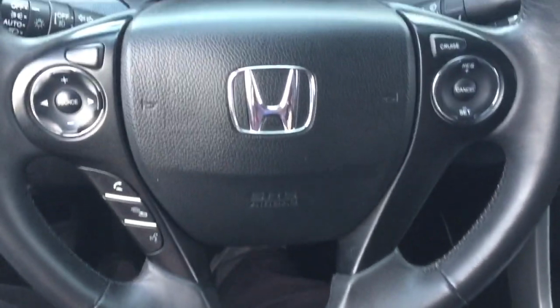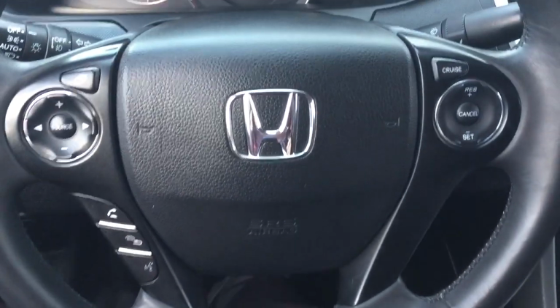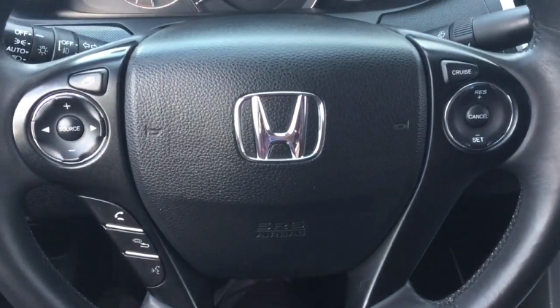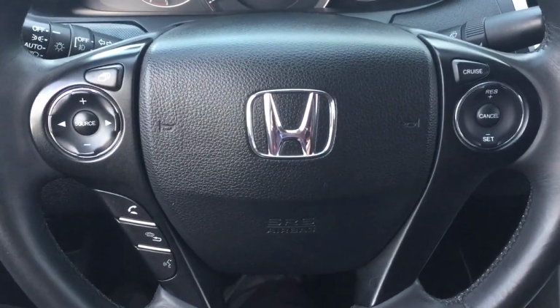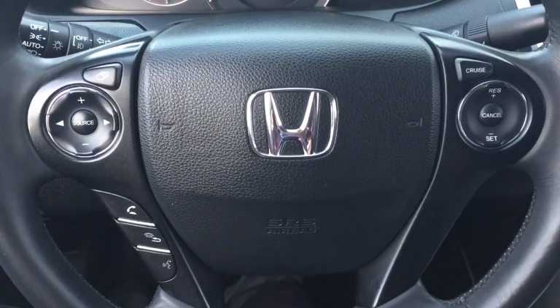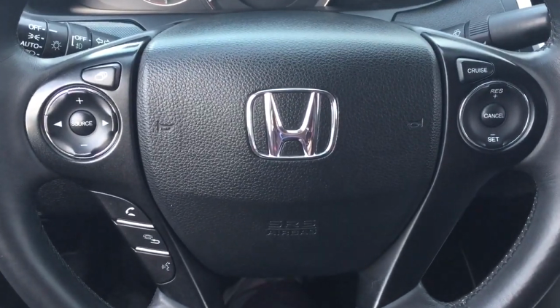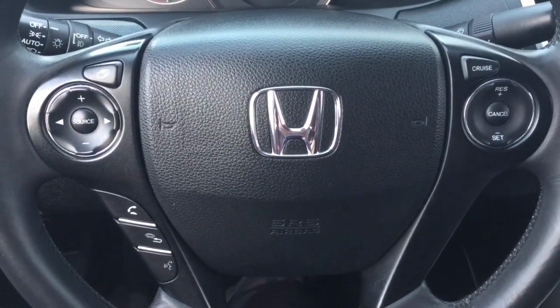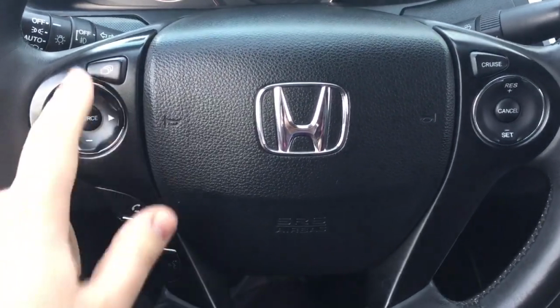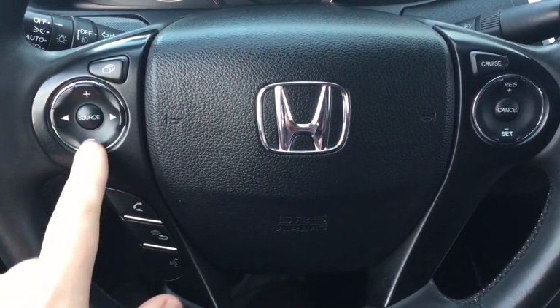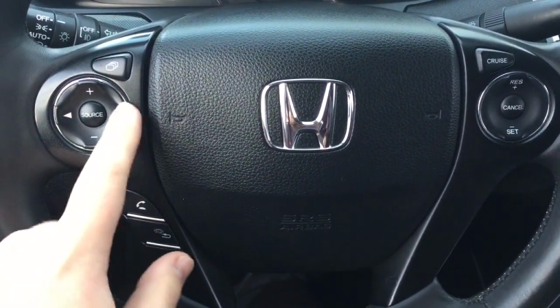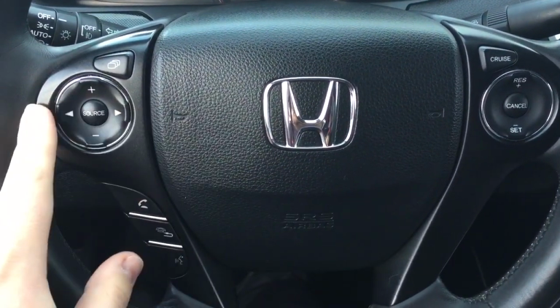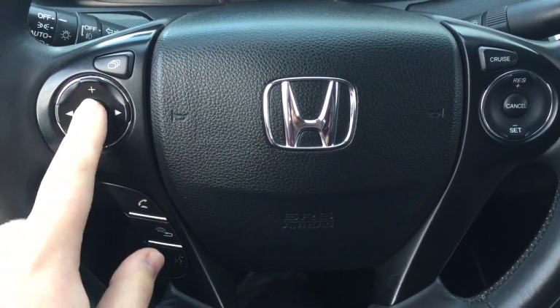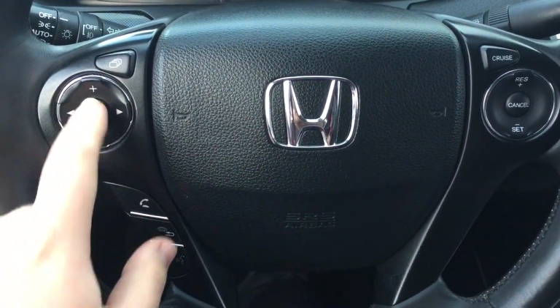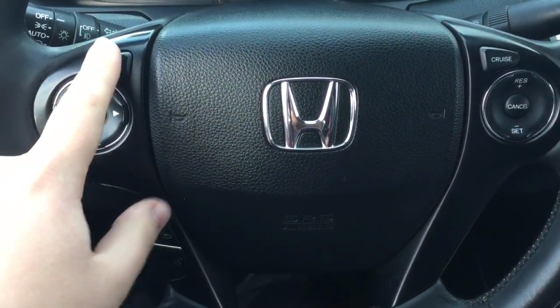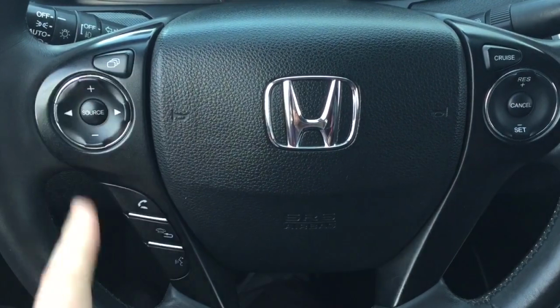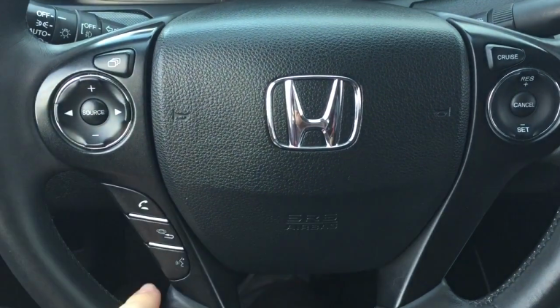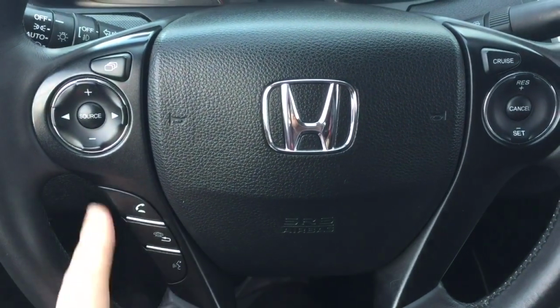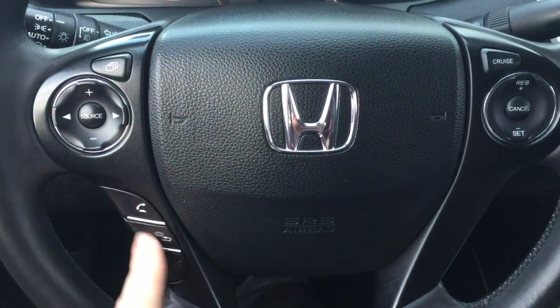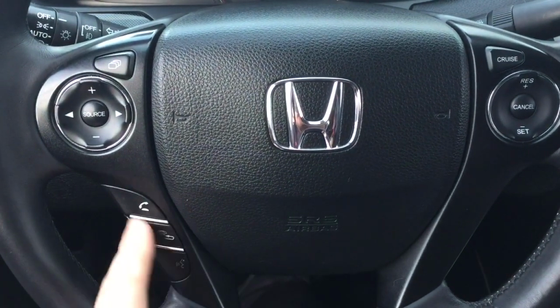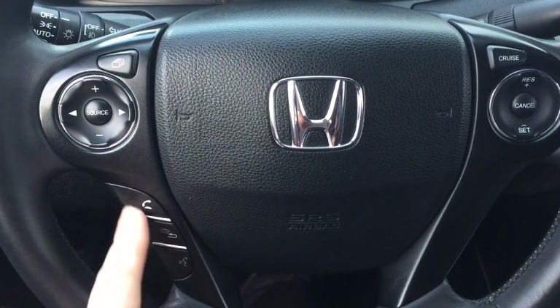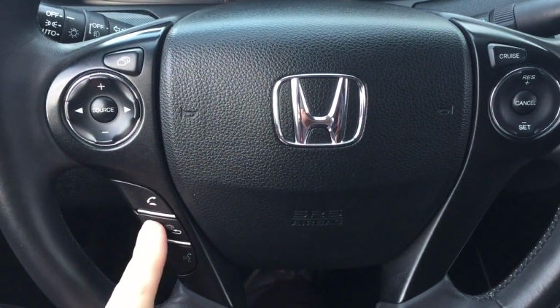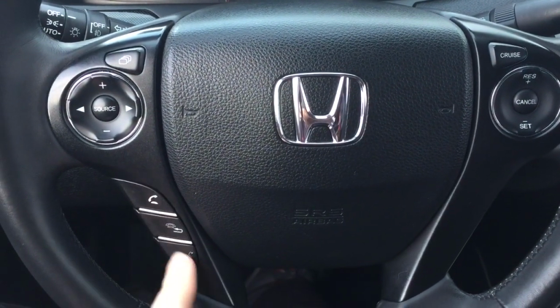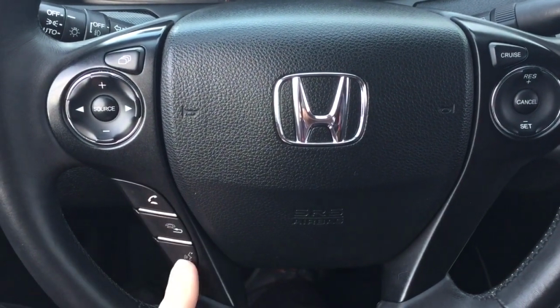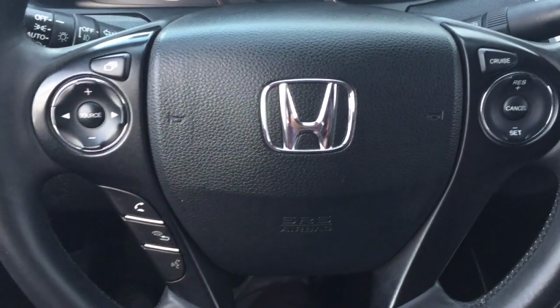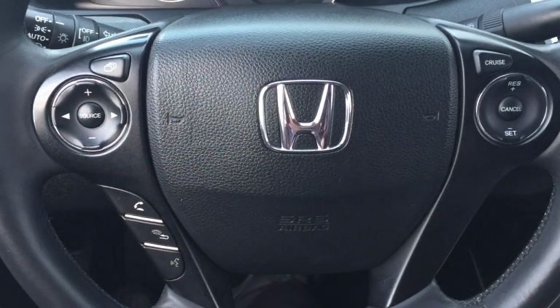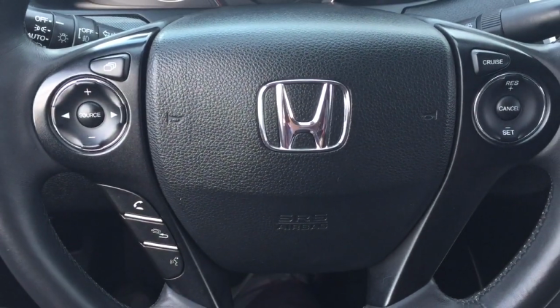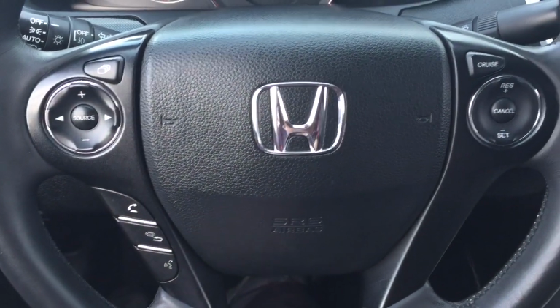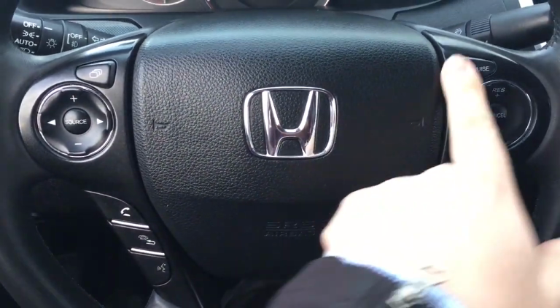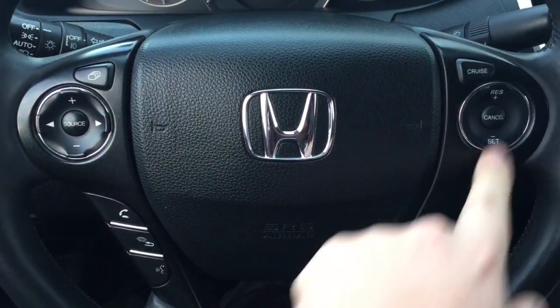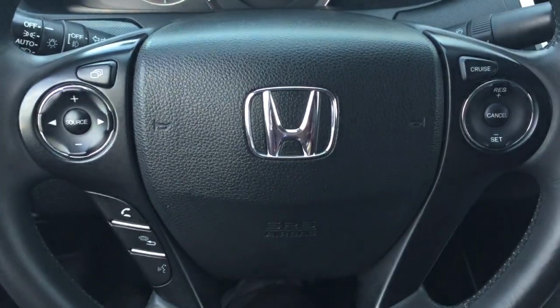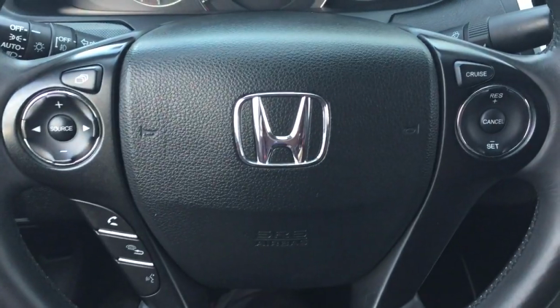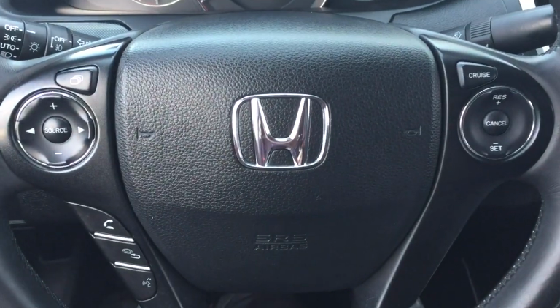A couple of the controls you'll see on the steering wheel include your volume control, scroll function source, menu display, as well as your Bluetooth connectivity with voice recognition and your cruise control settings.